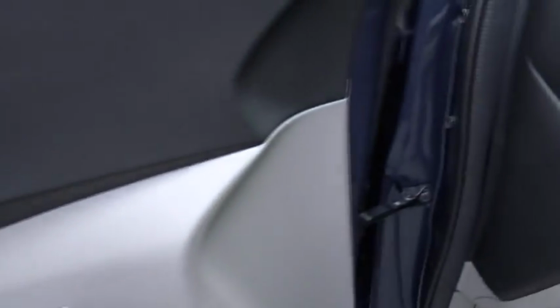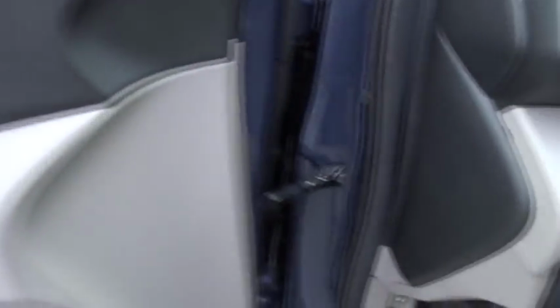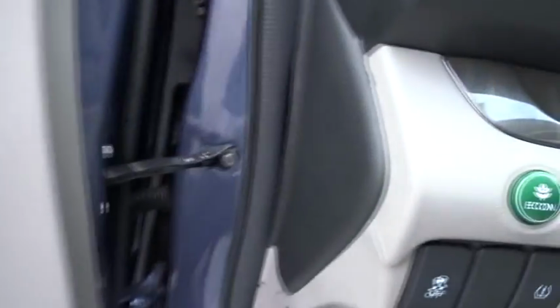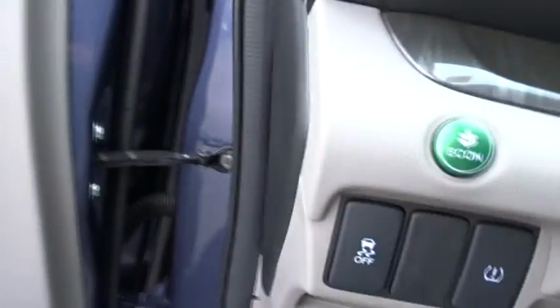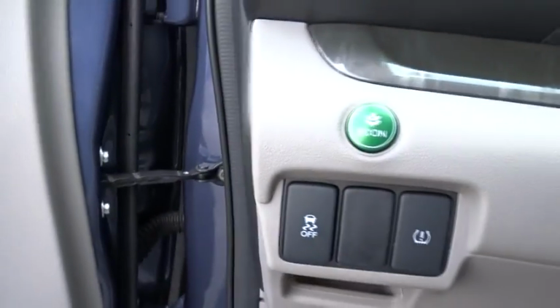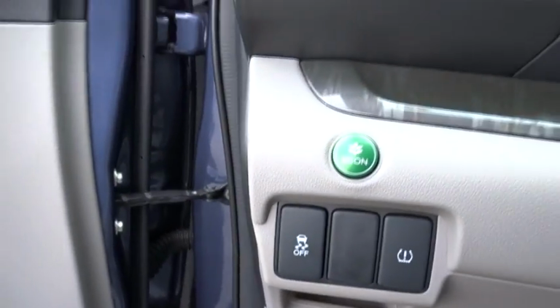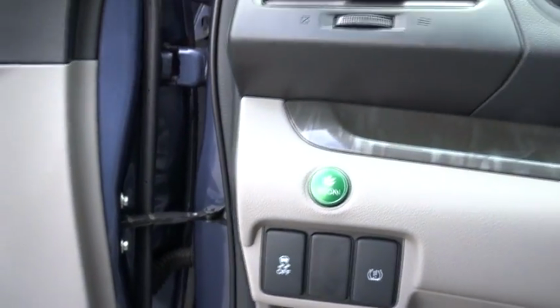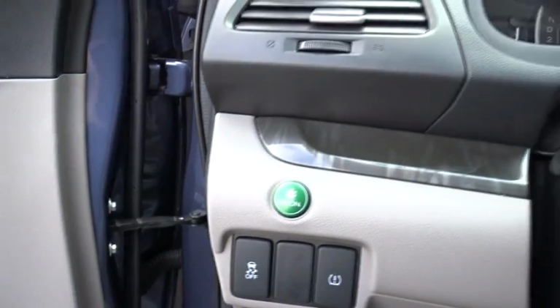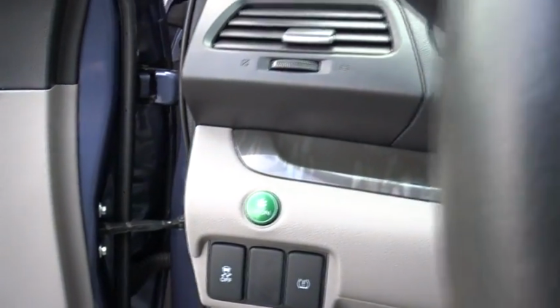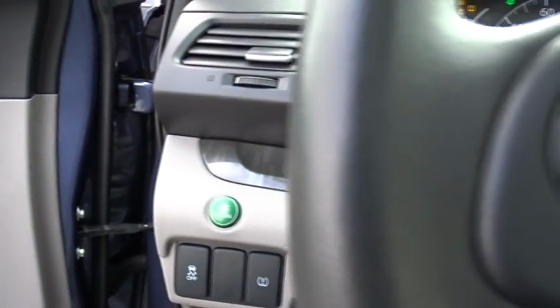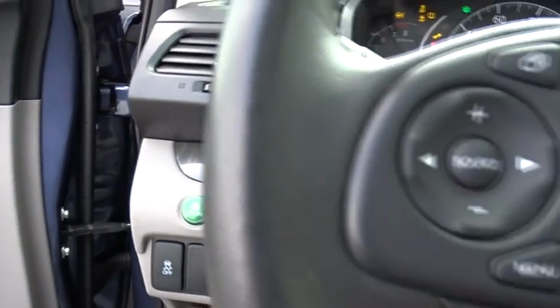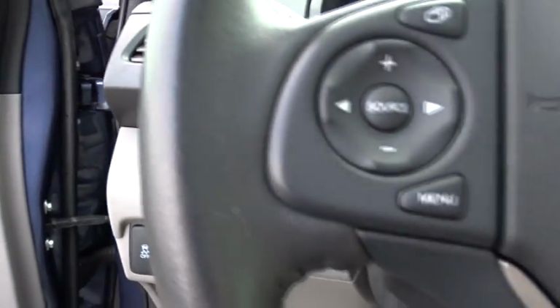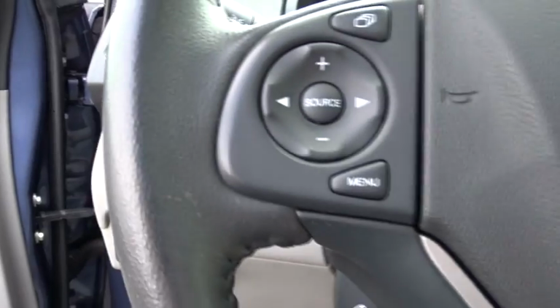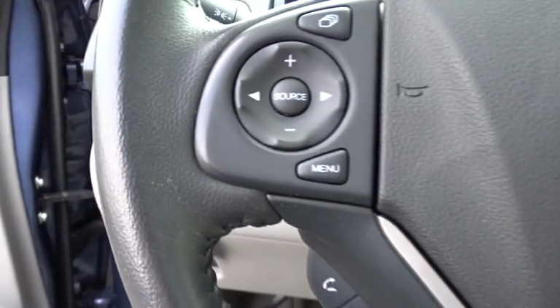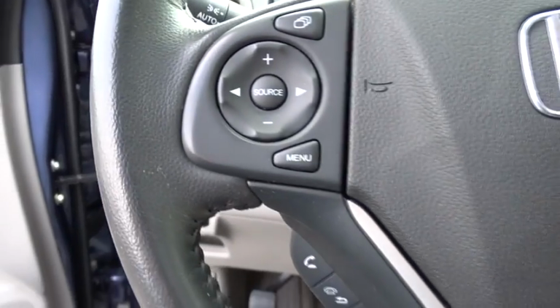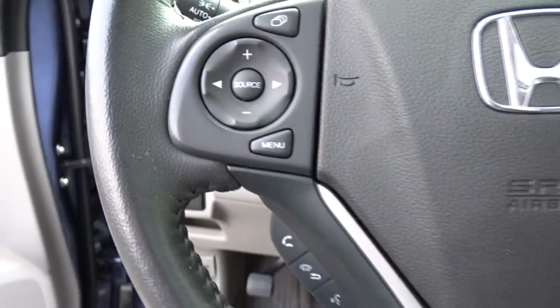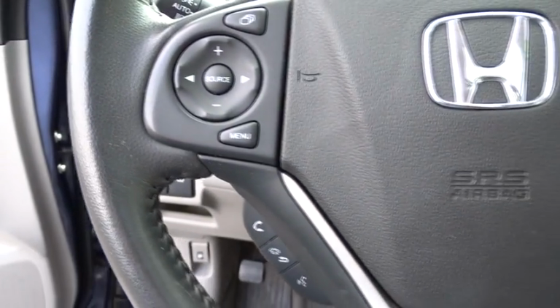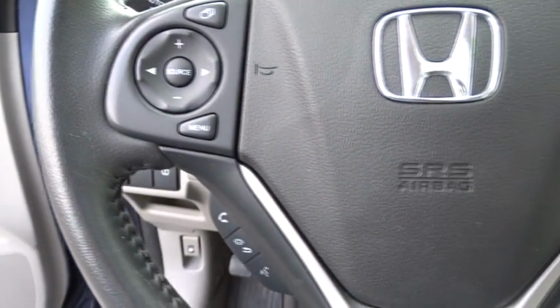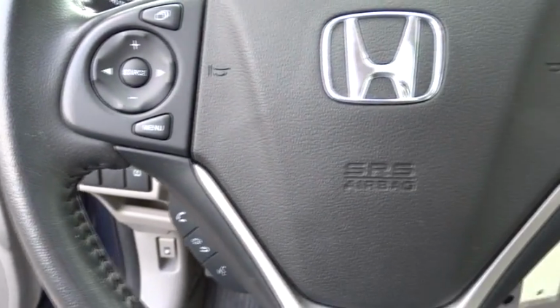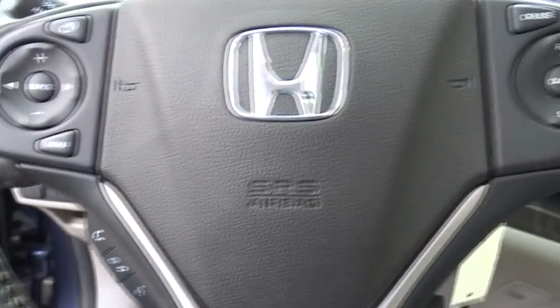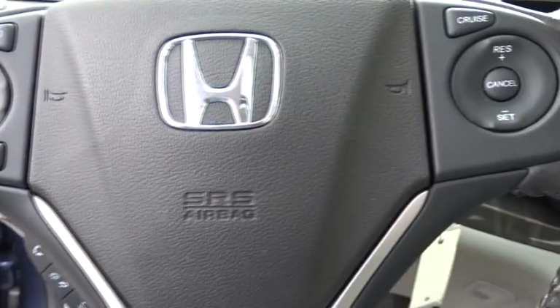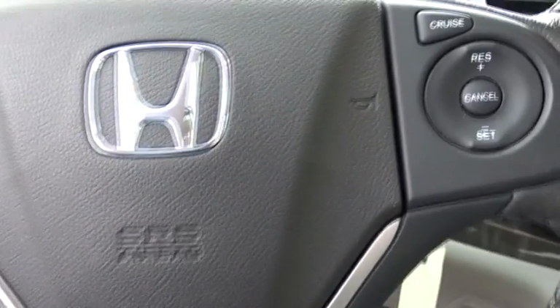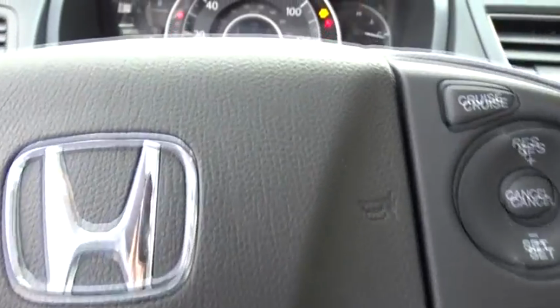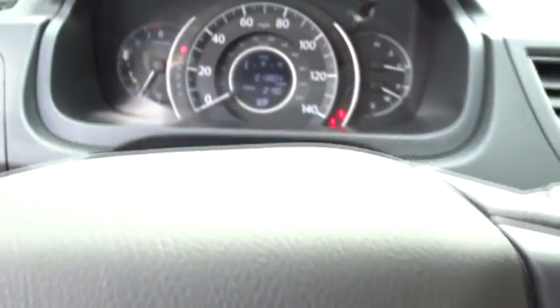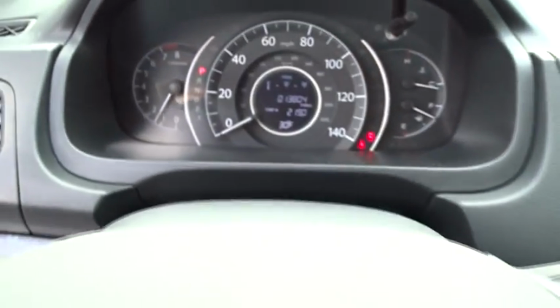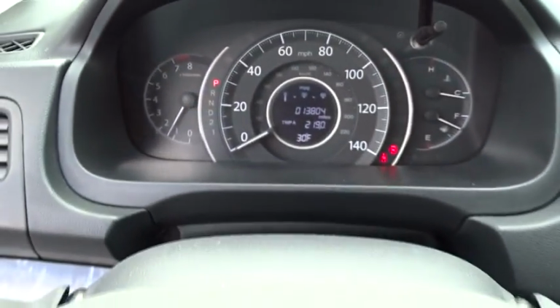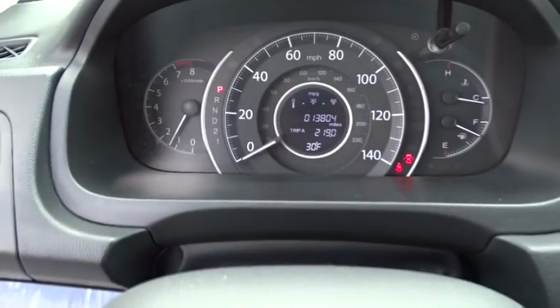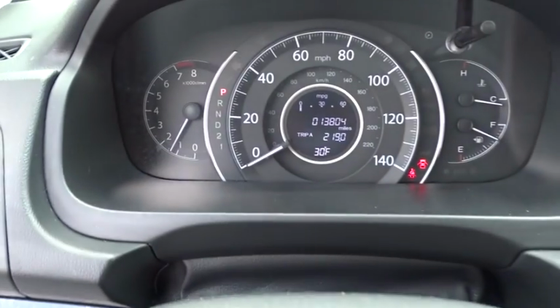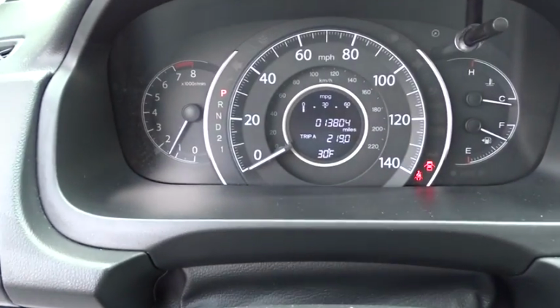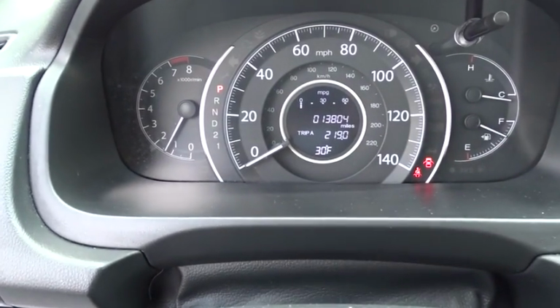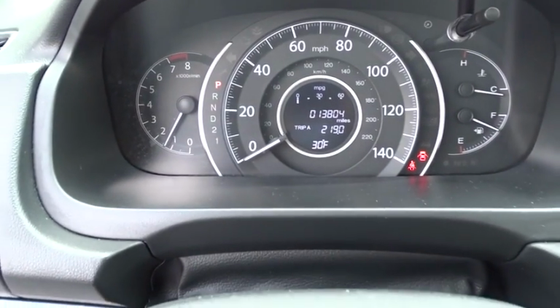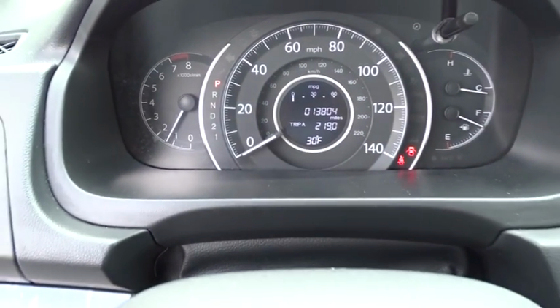Stability control, steering wheel audio controls, traction control, anti-lock braking system, keyless entry, backup camera, all-wheel drive, leather-wrapped steering wheel, Bluetooth.